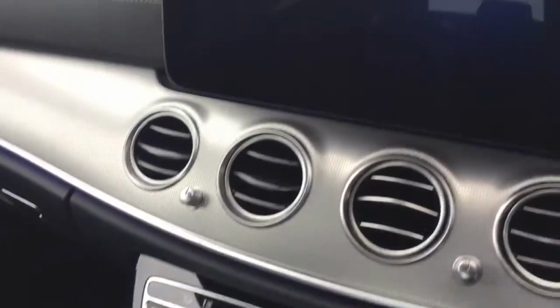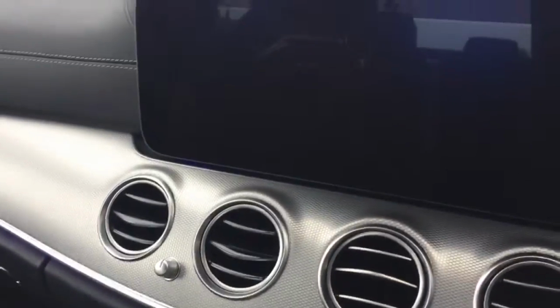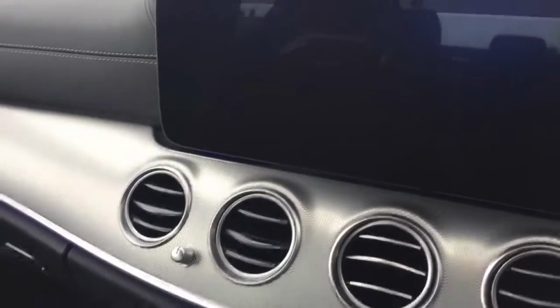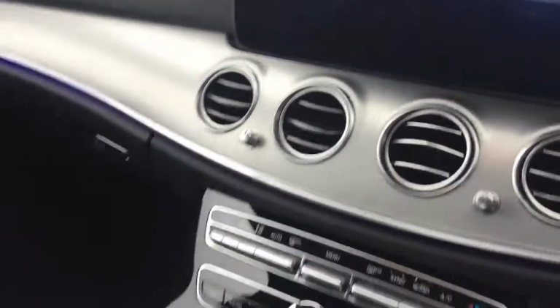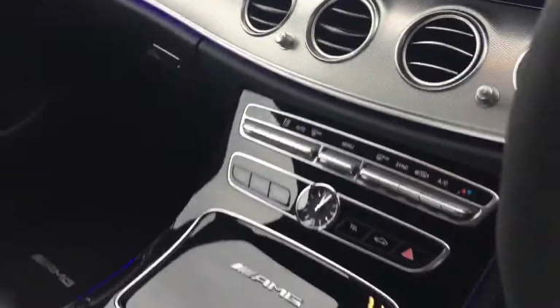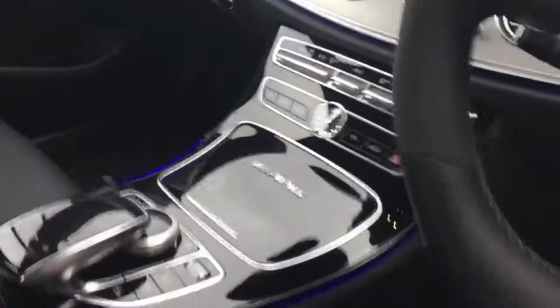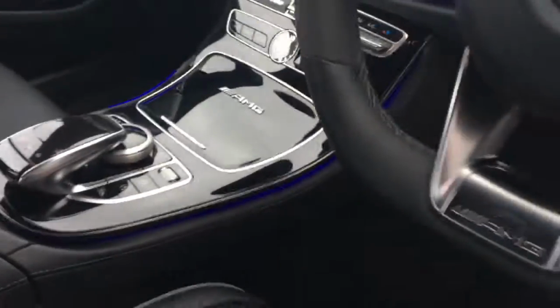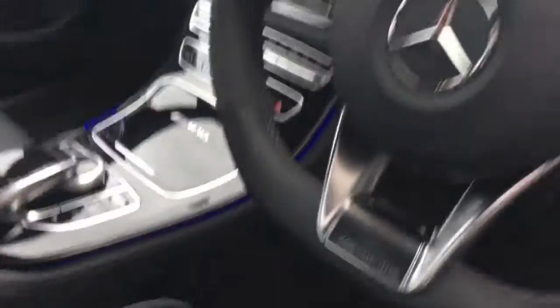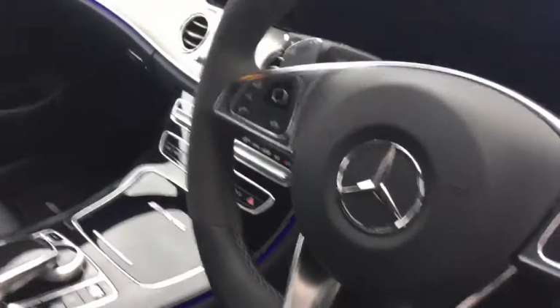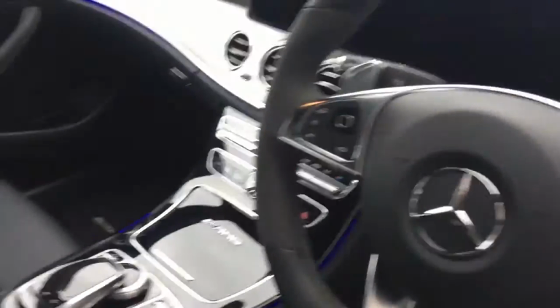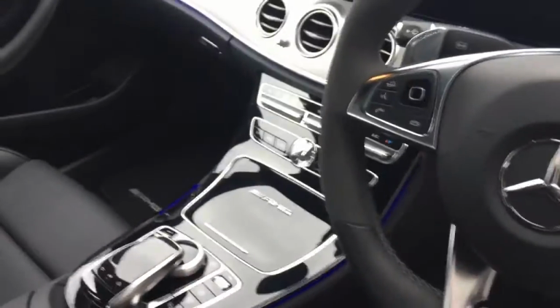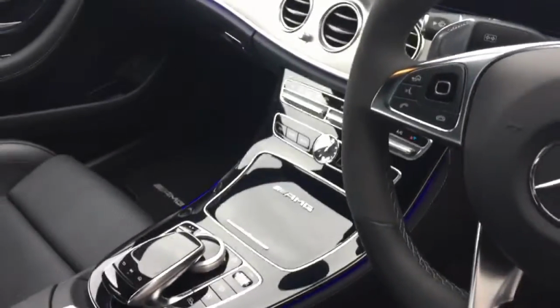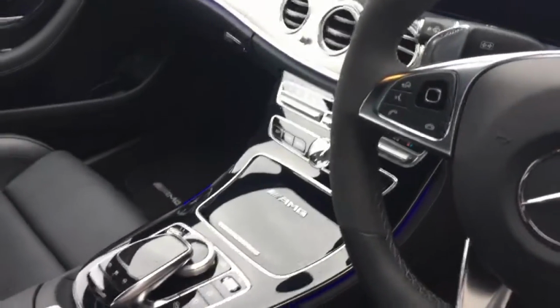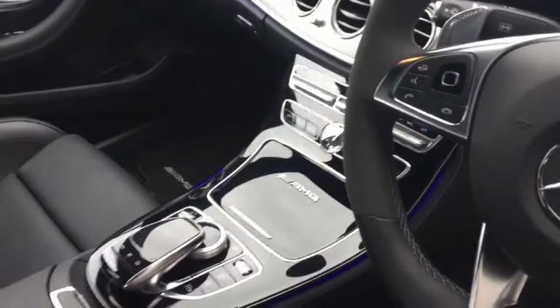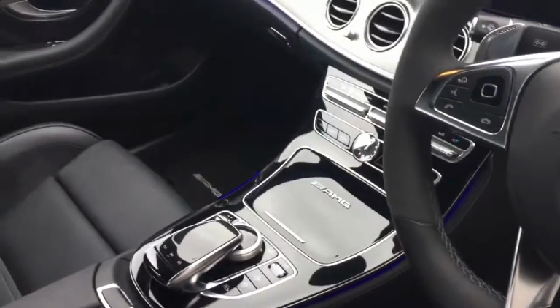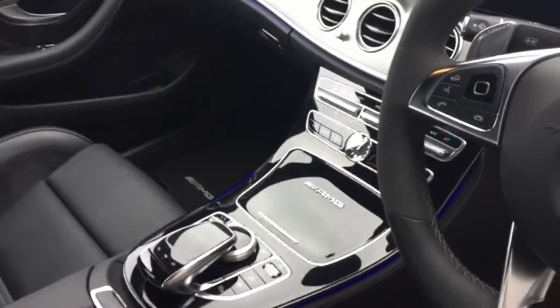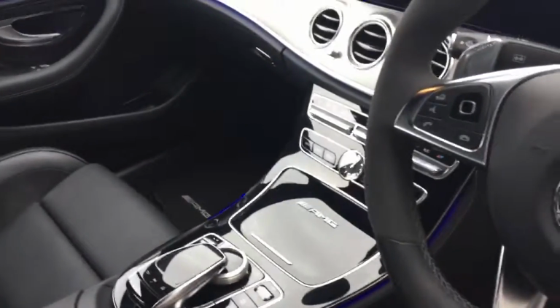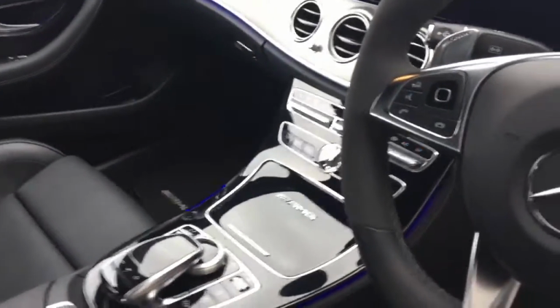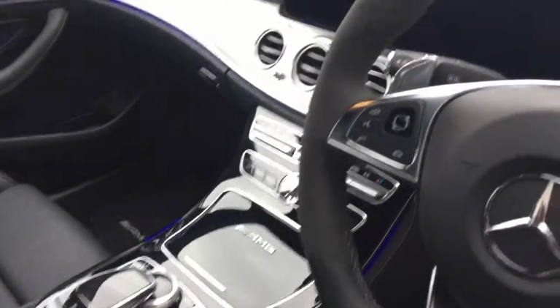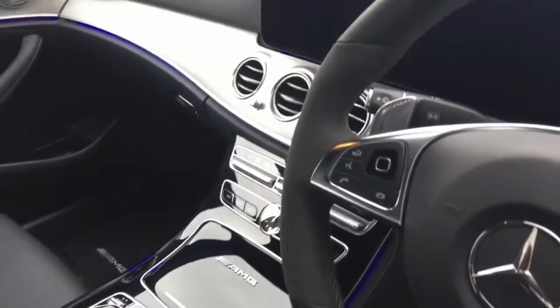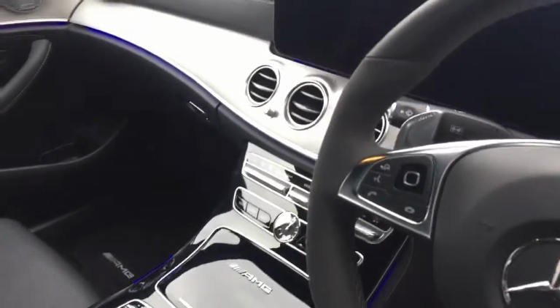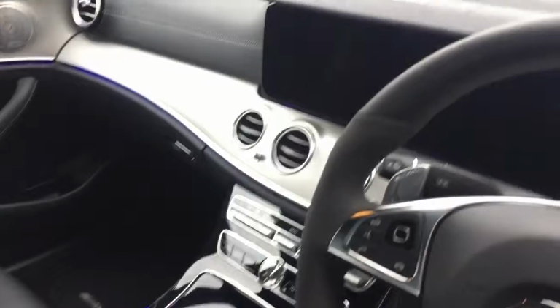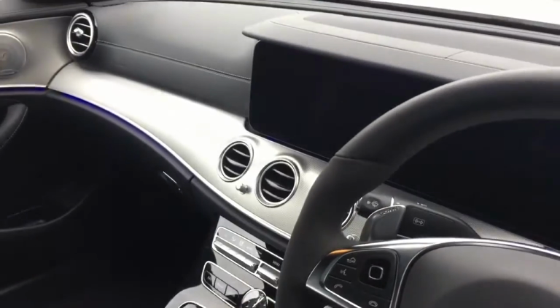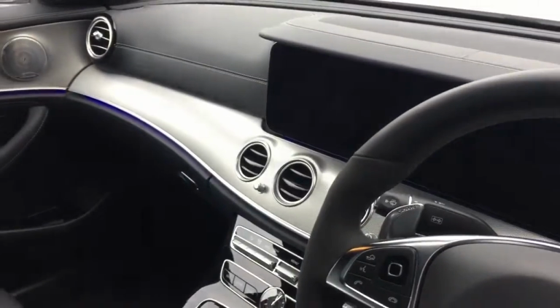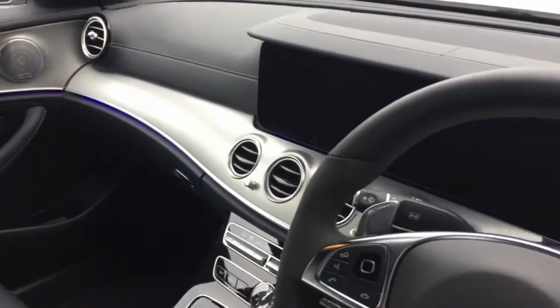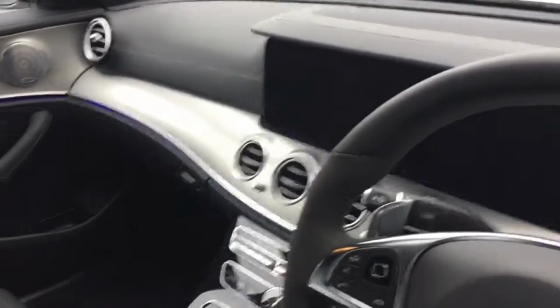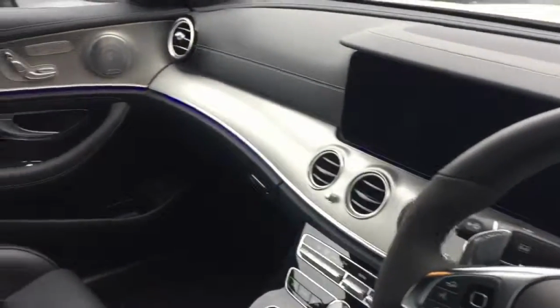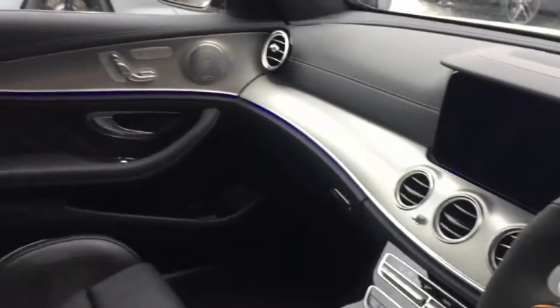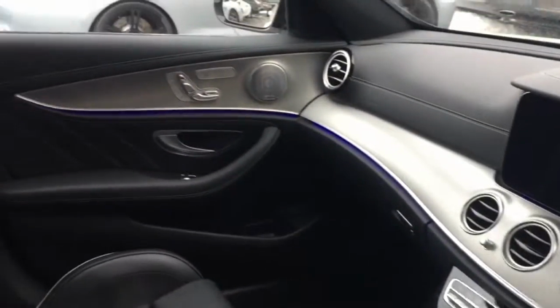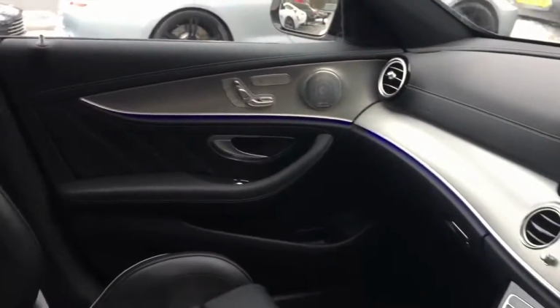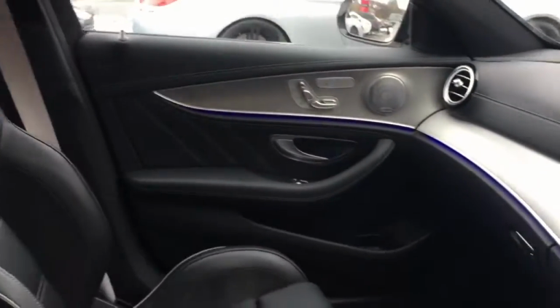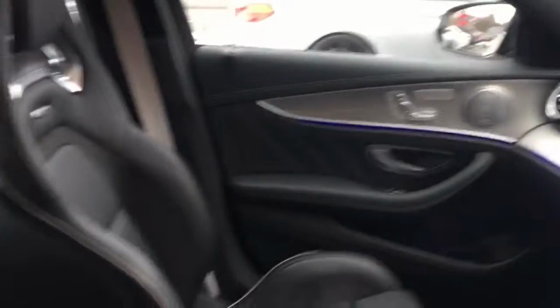Some of the nice functions on there include the satellite navigation, the Bluetooth, the DAB digital radio, and the car also comes with a reversing camera and parking sensors.